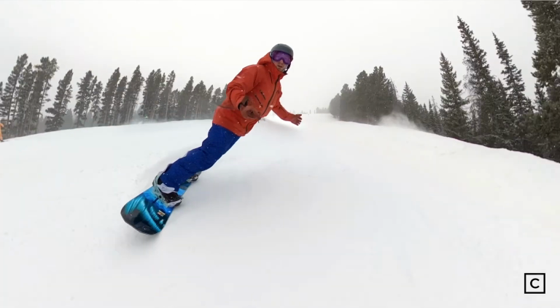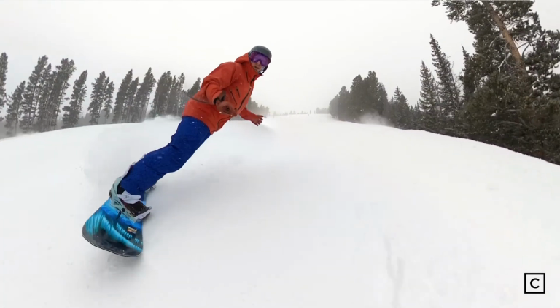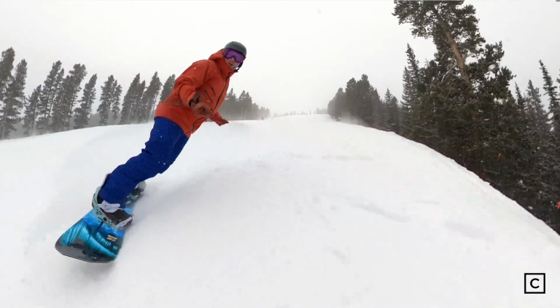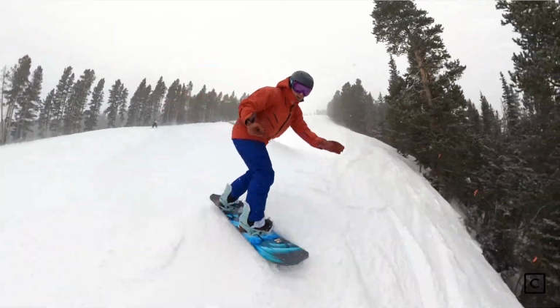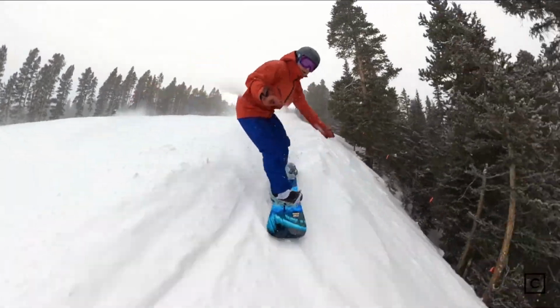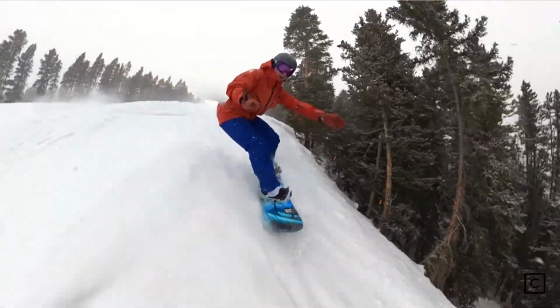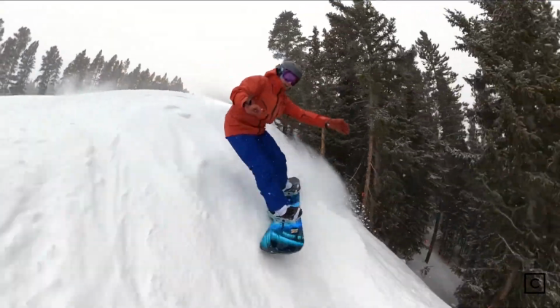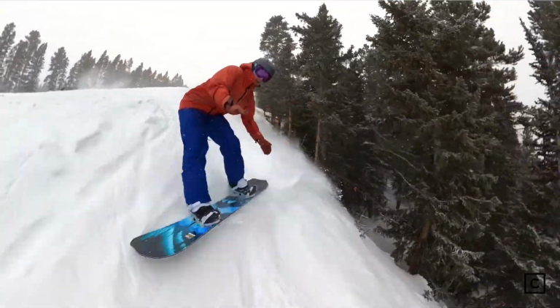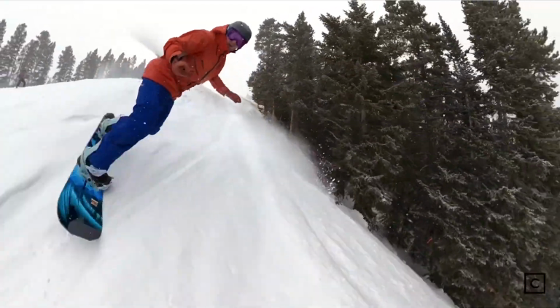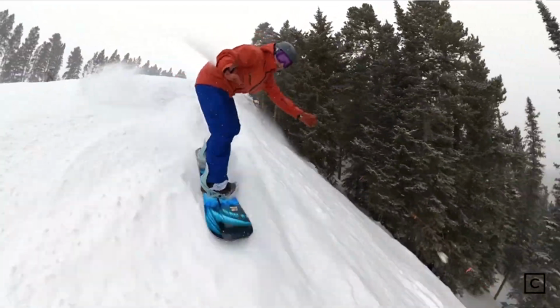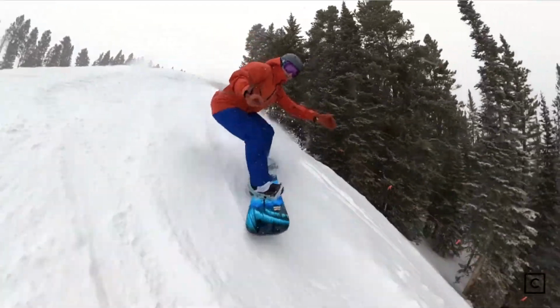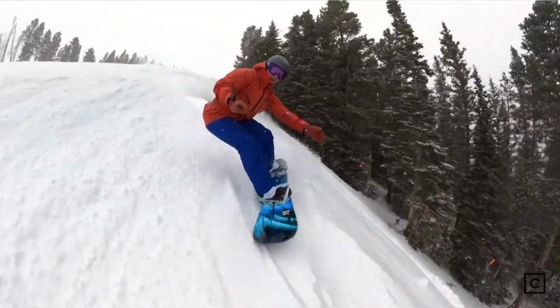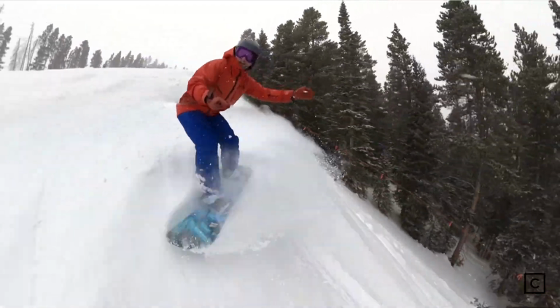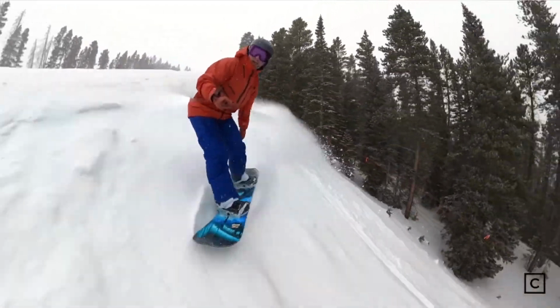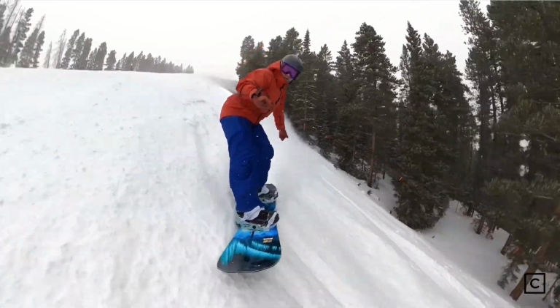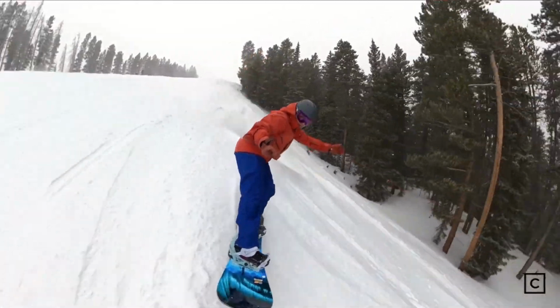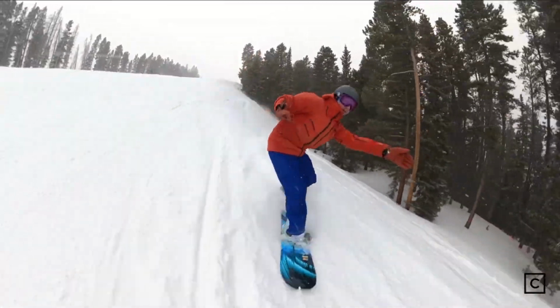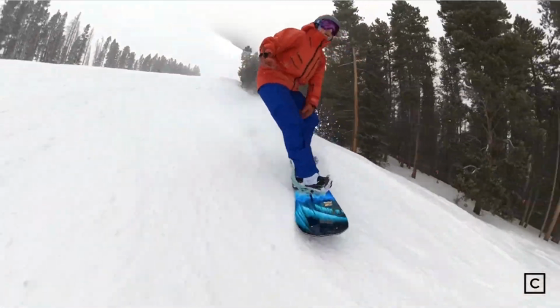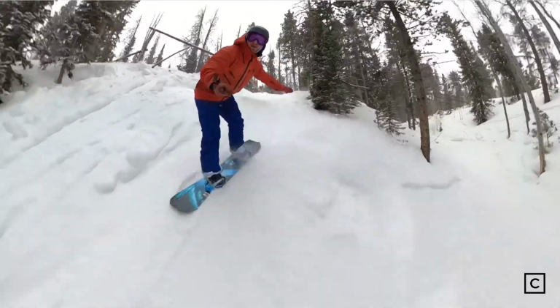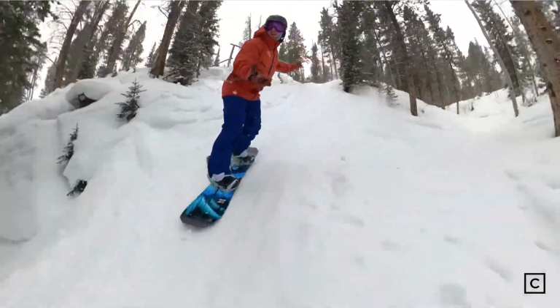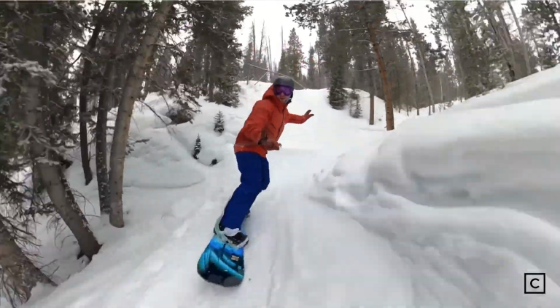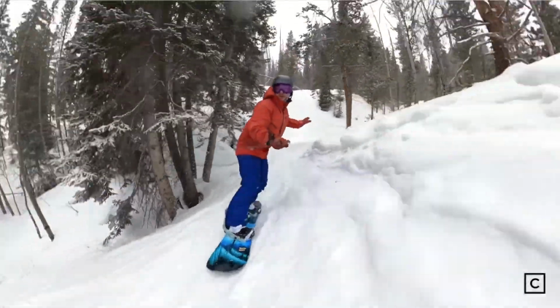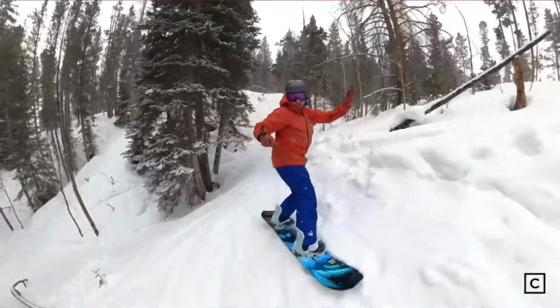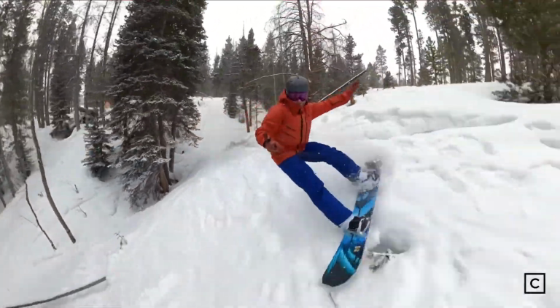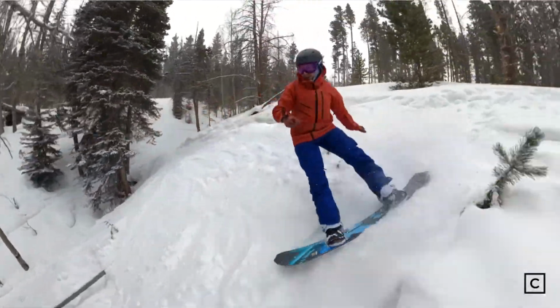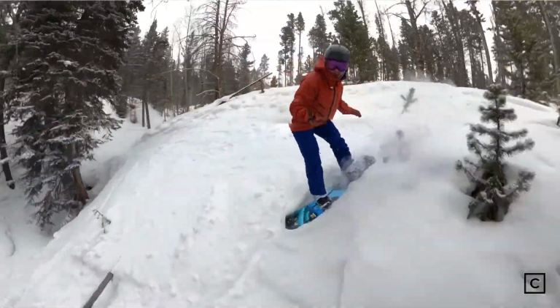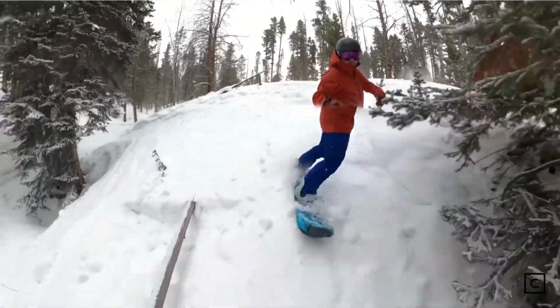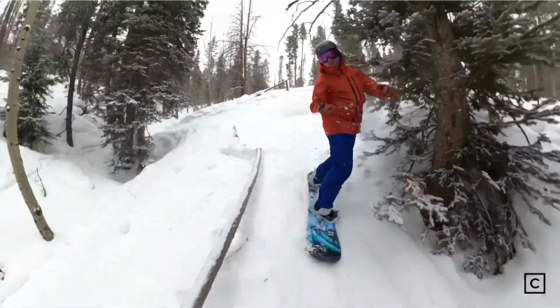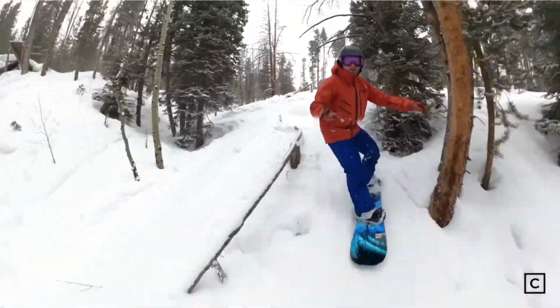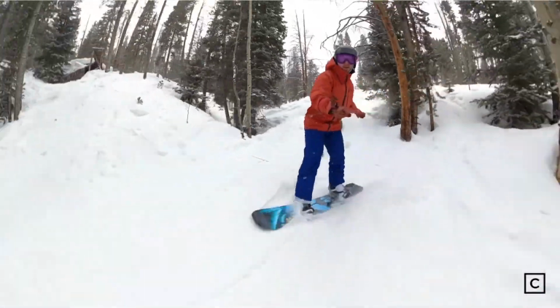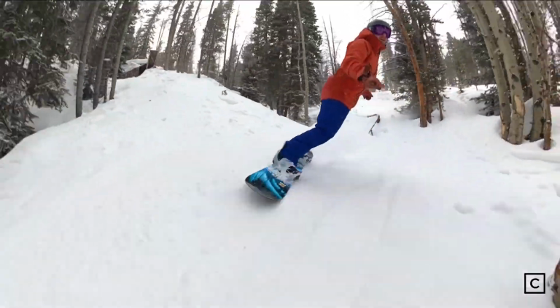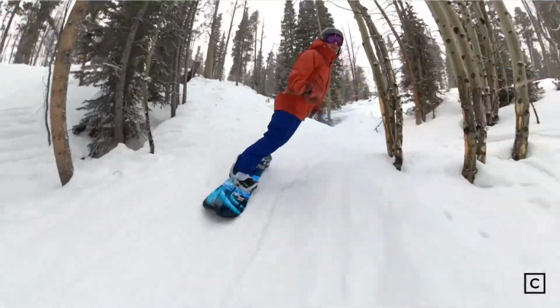I would say that the Orca has a good mix of terrain that works well. It does lay trenches and can rip groomers, but really it's focused on being maneuverable, riding in deeper snow, and getting some good float.